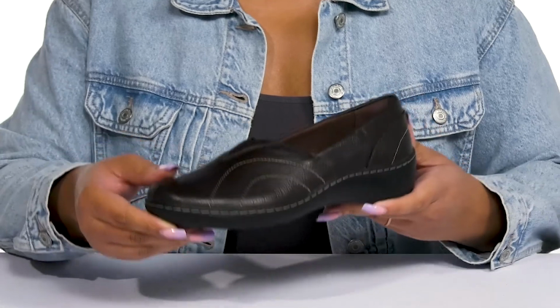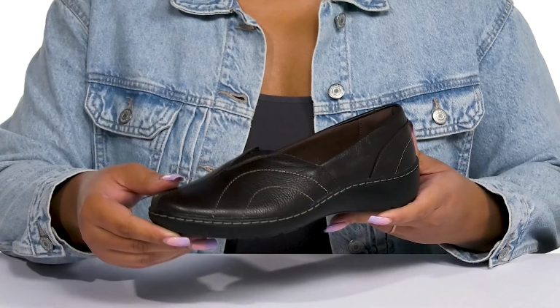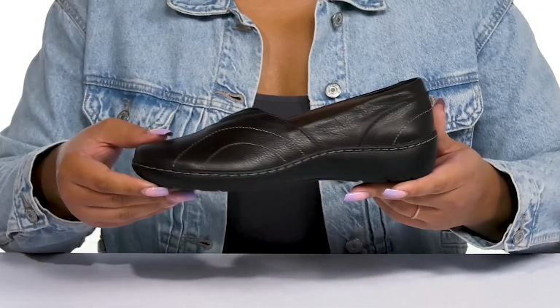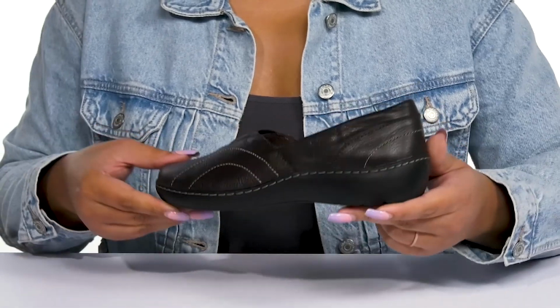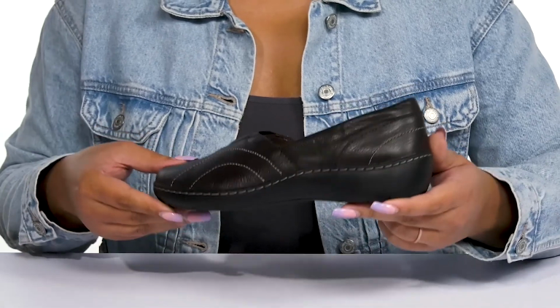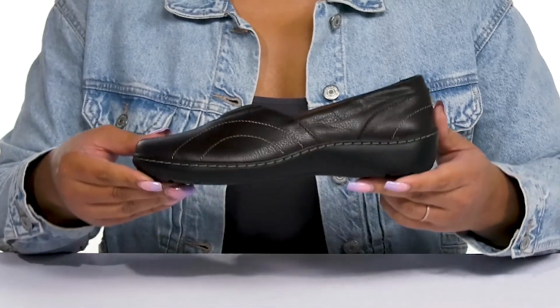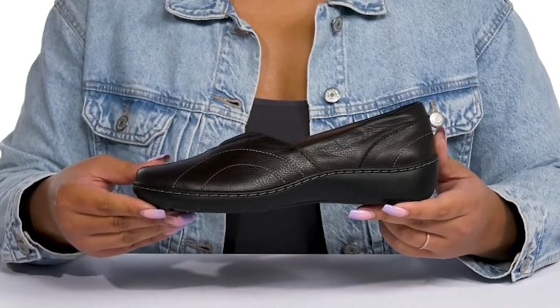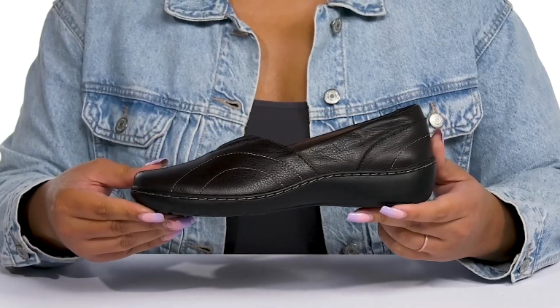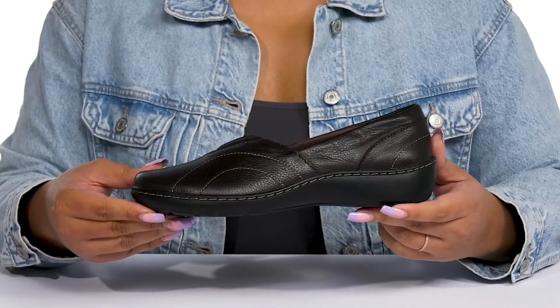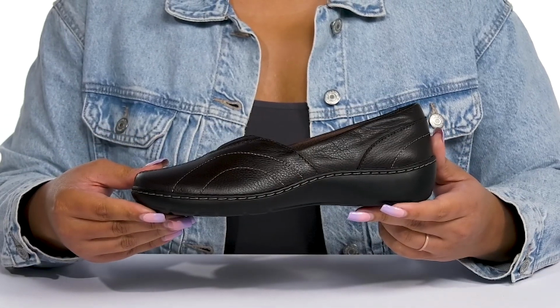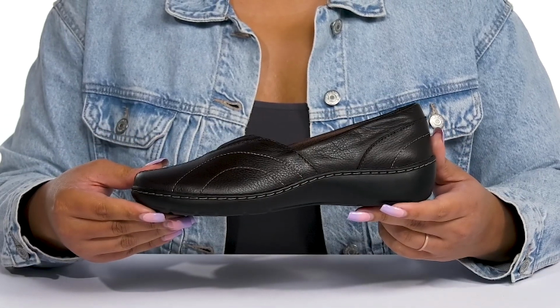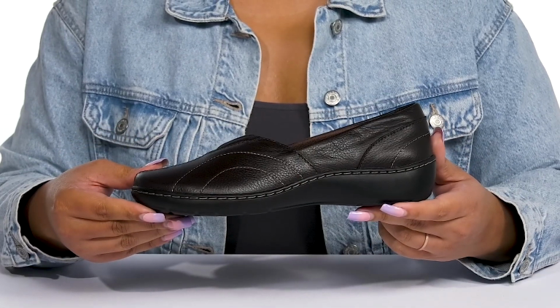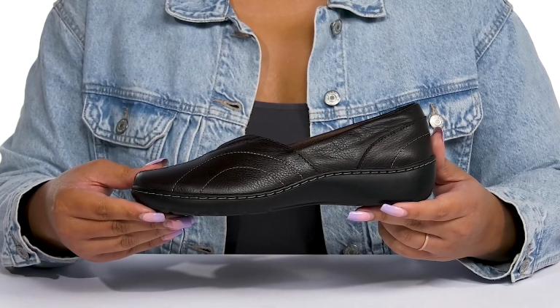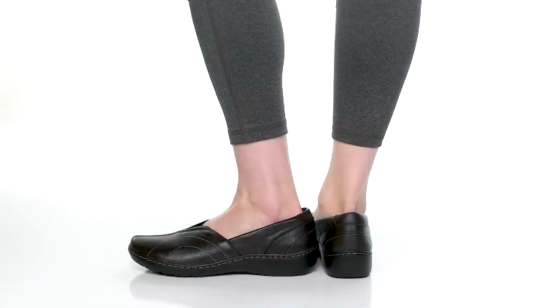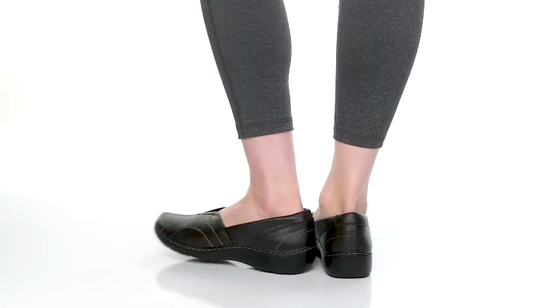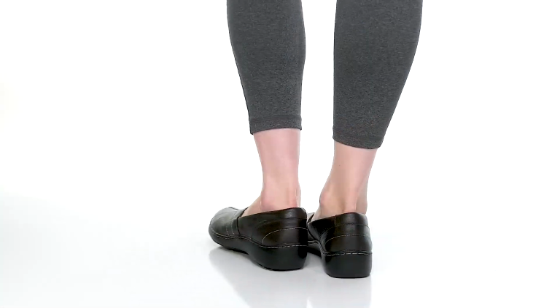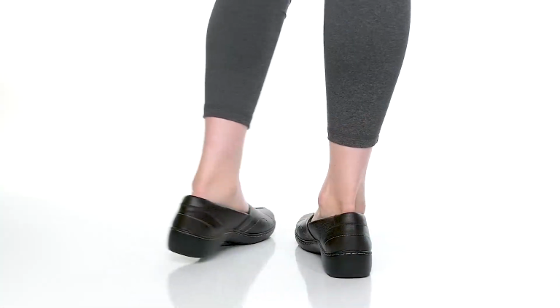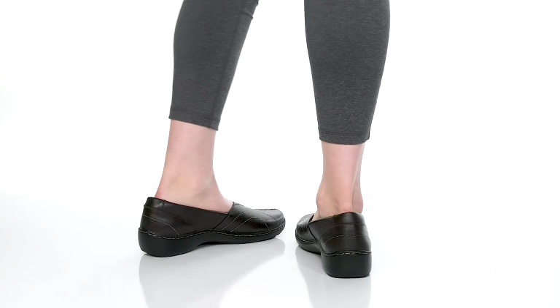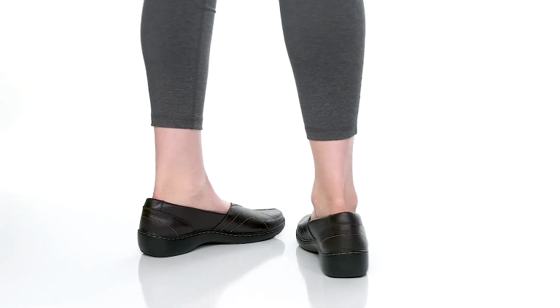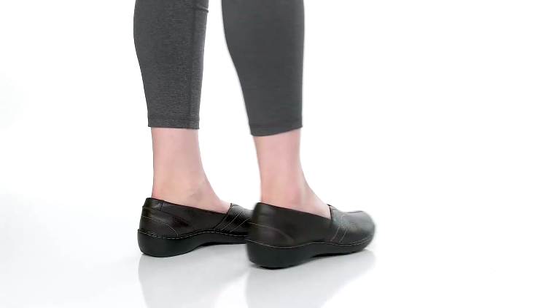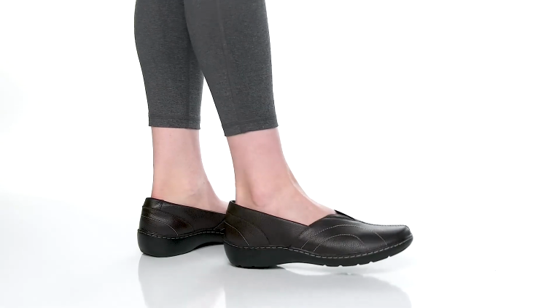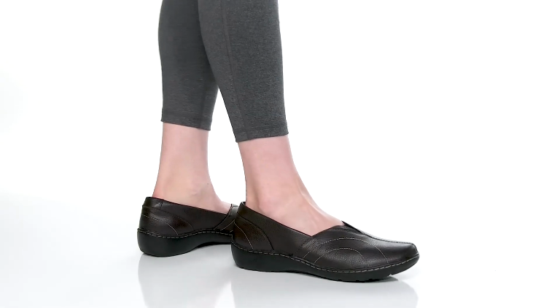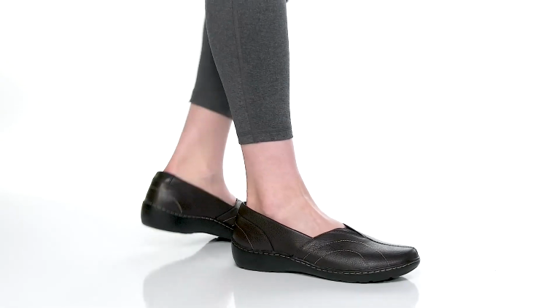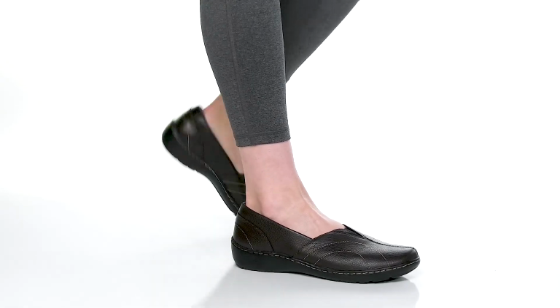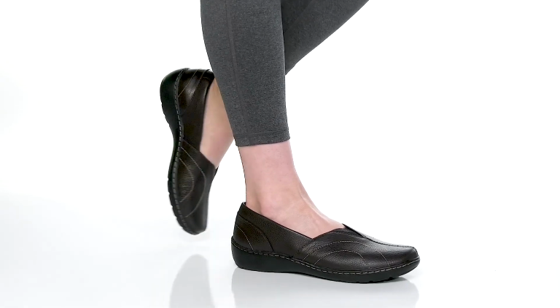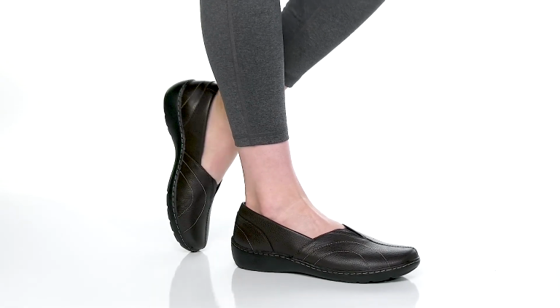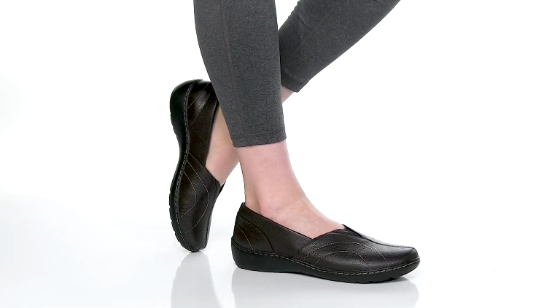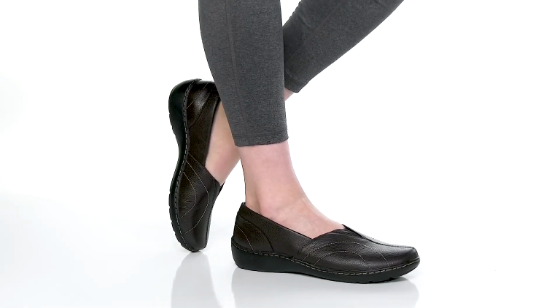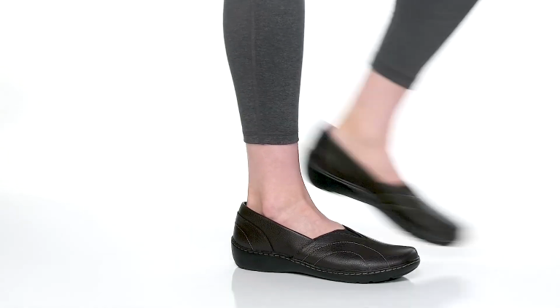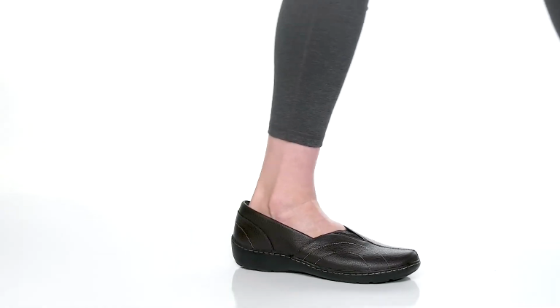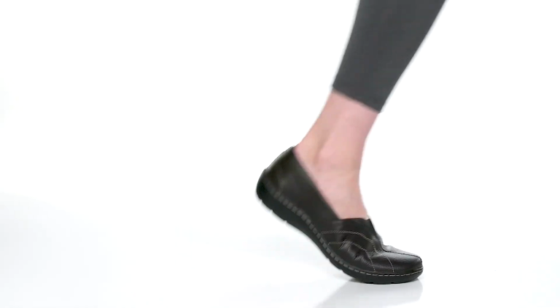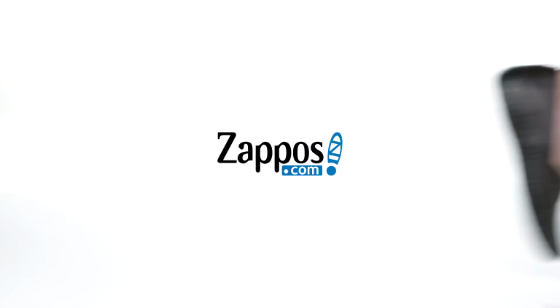Show these off with your favorite pair of leggings. We'll see you next time. Thank you.